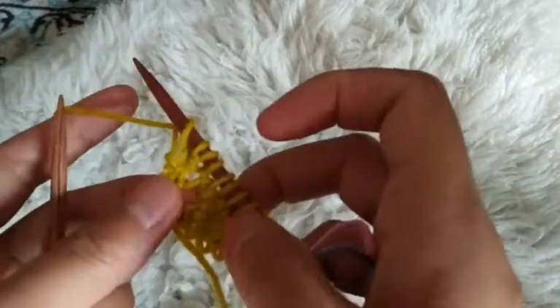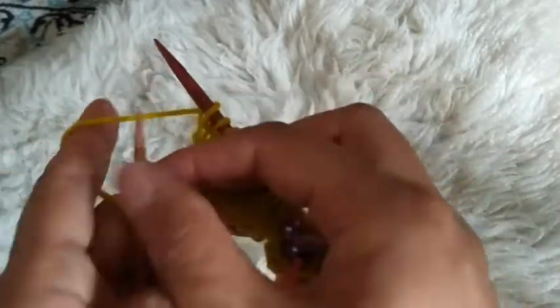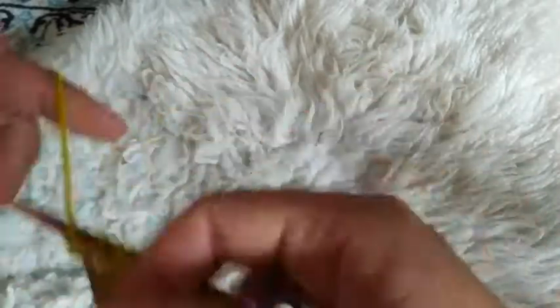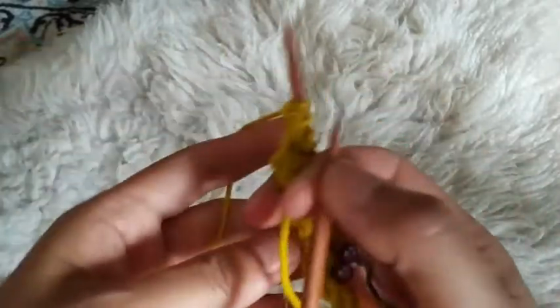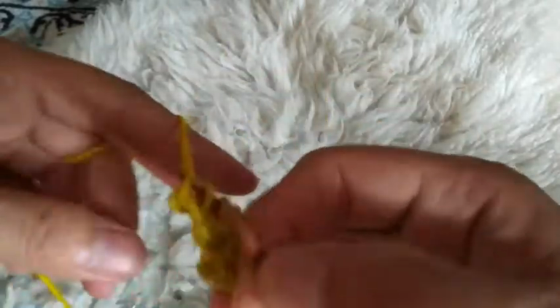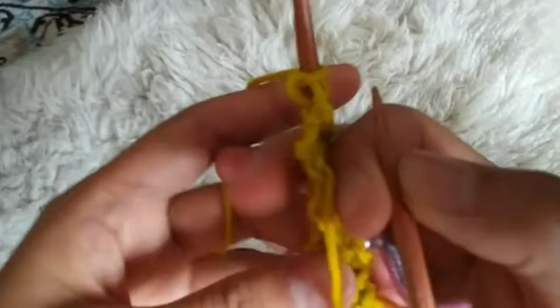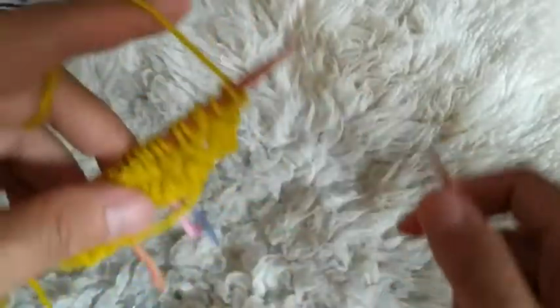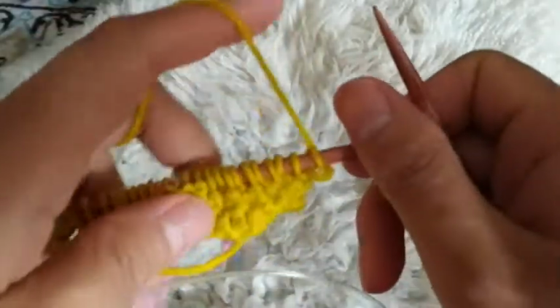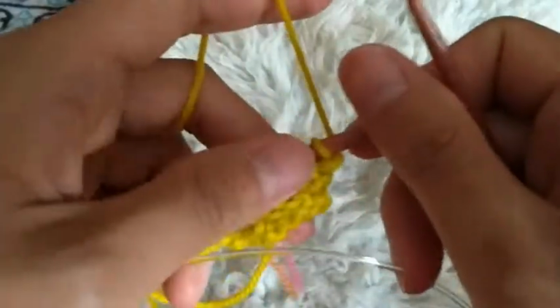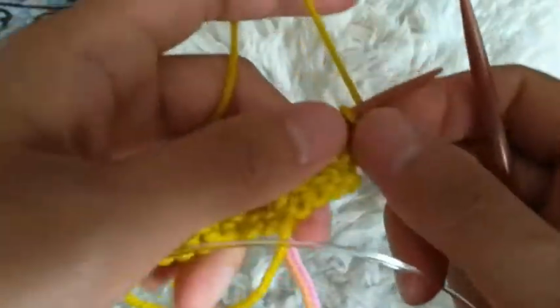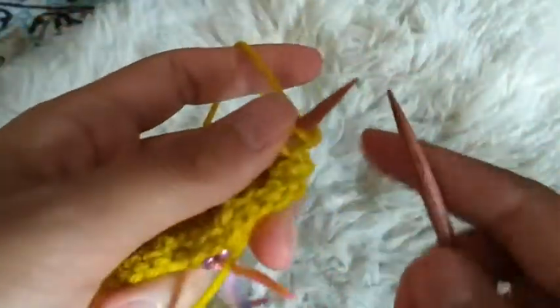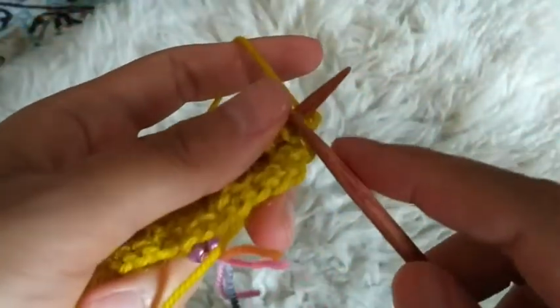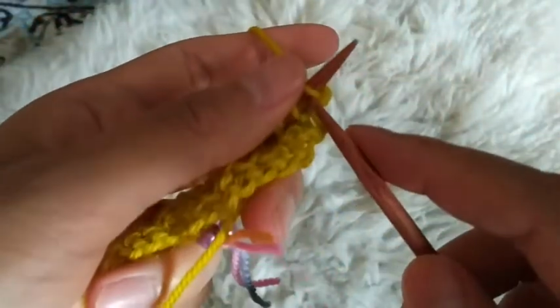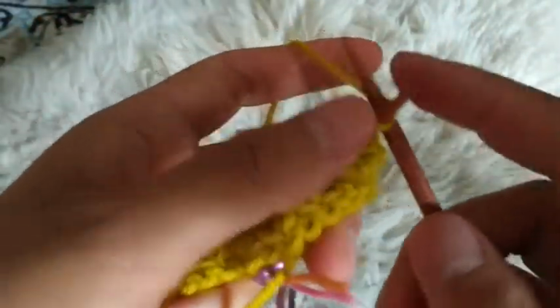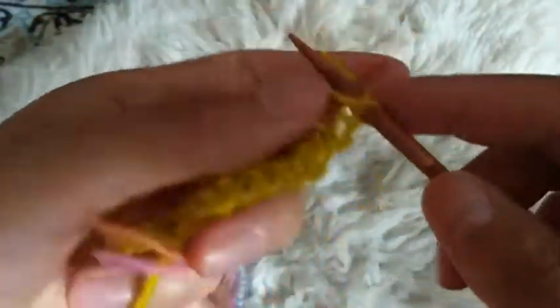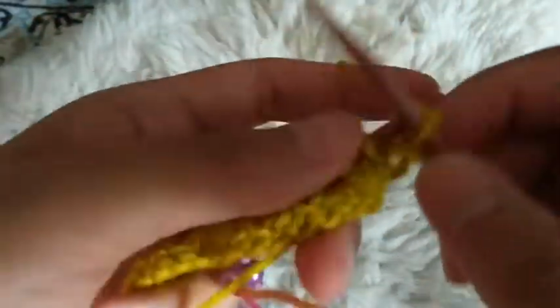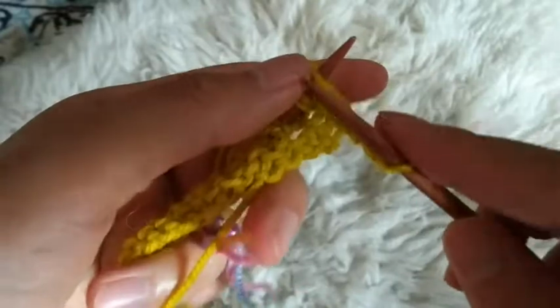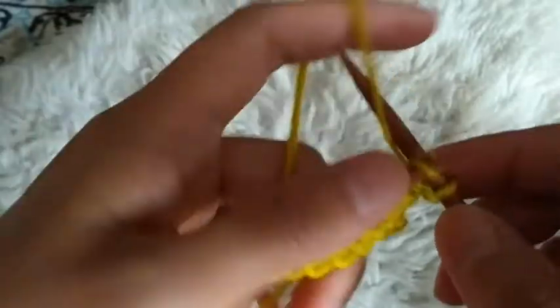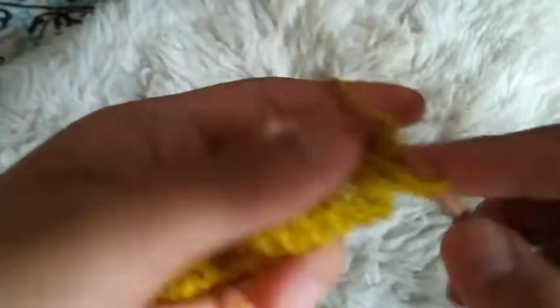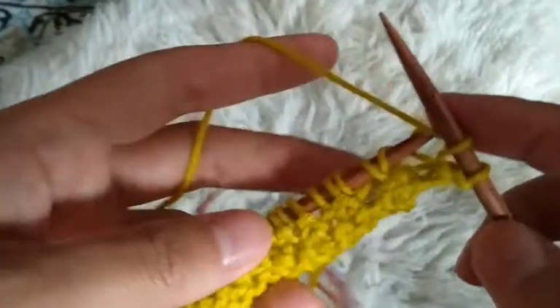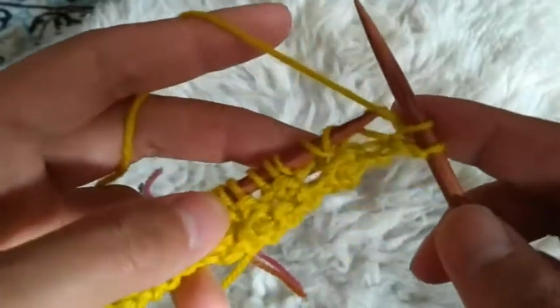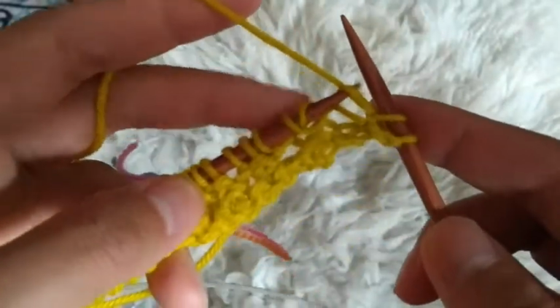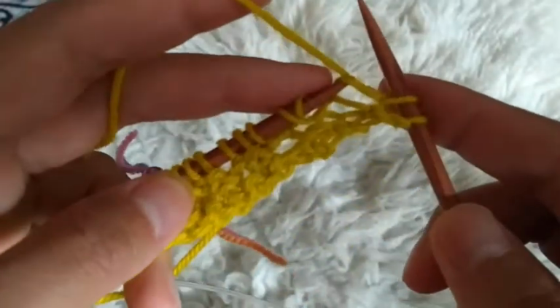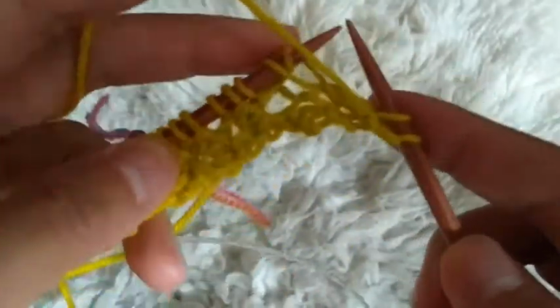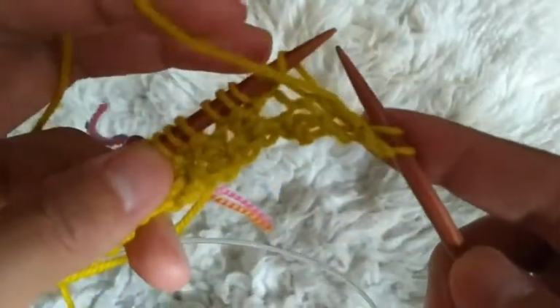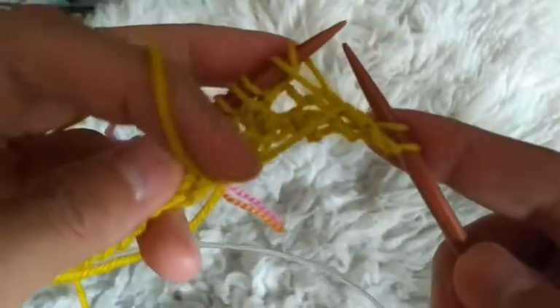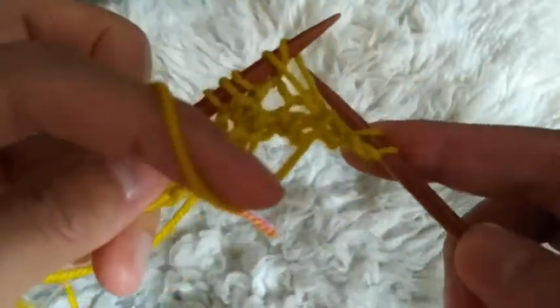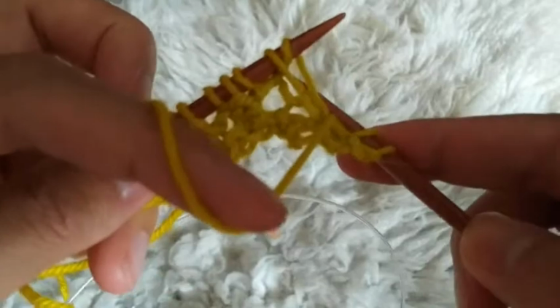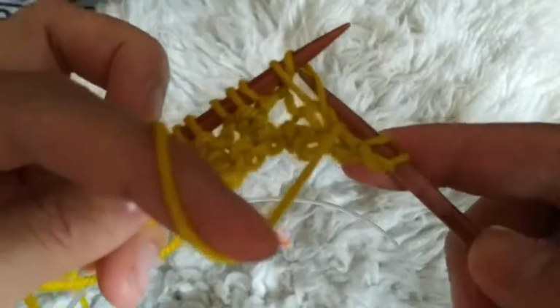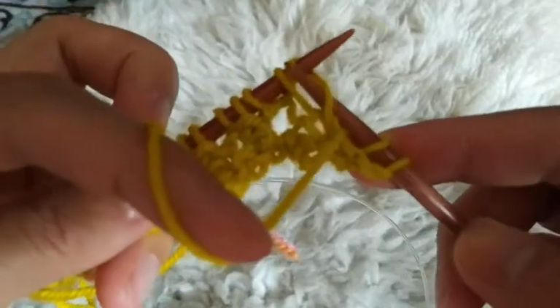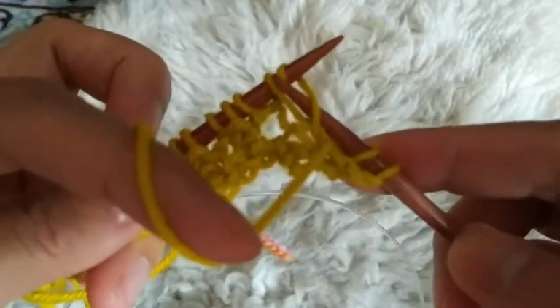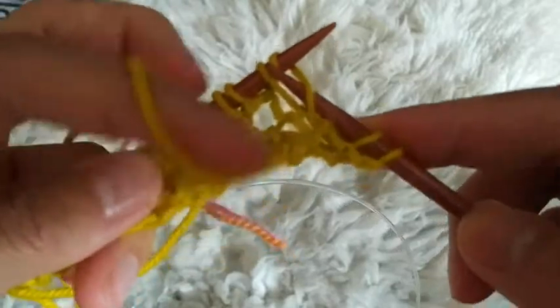Then you turn your work, and when you reach that stitch, instead of working through the front leg of that stitch, you work through the back leg of that stitch like this.